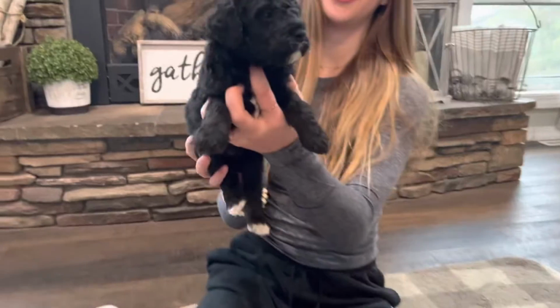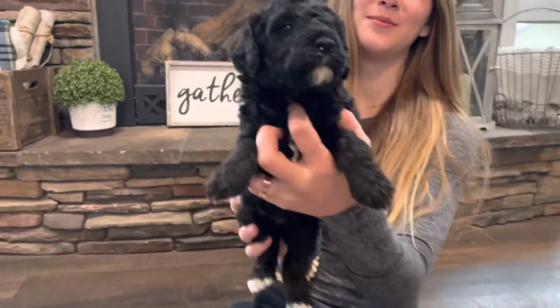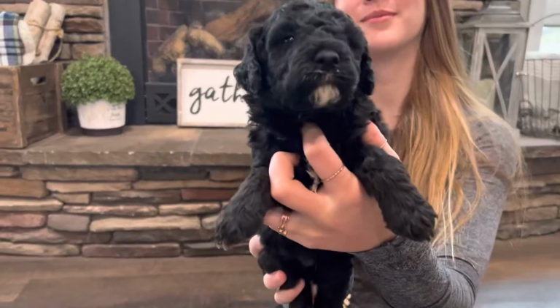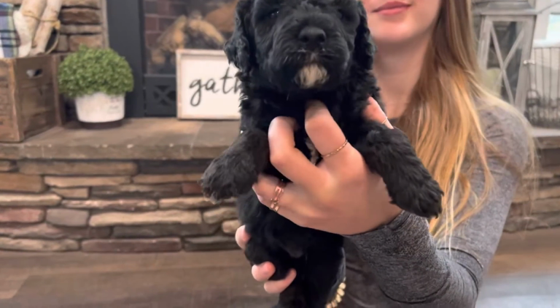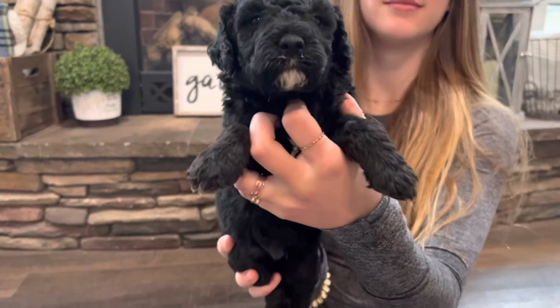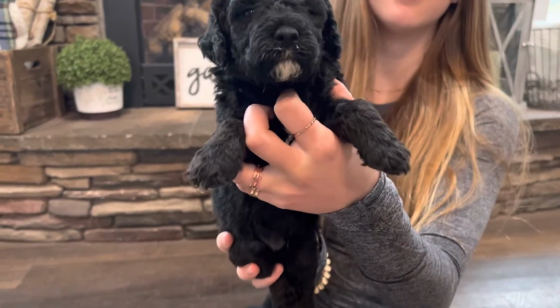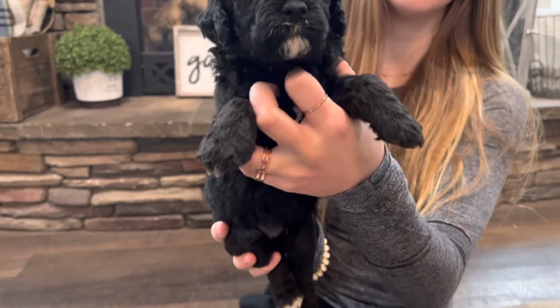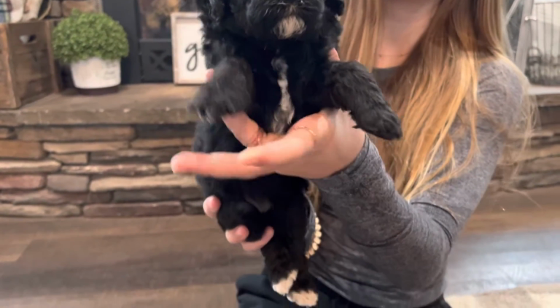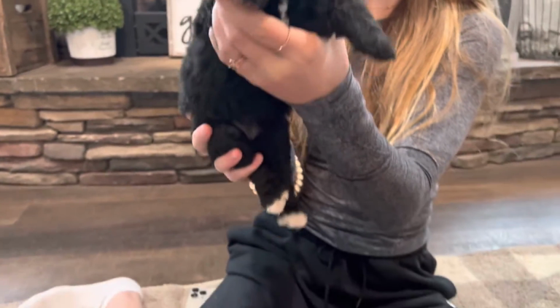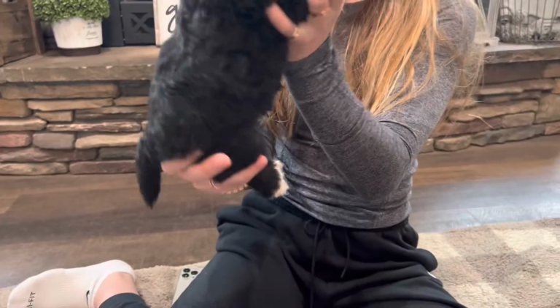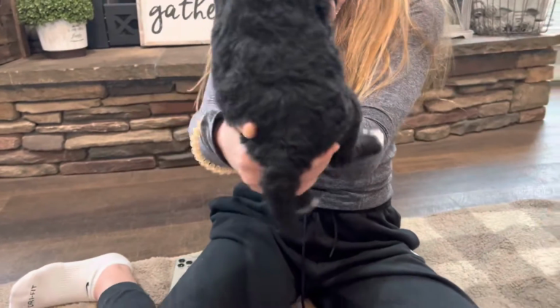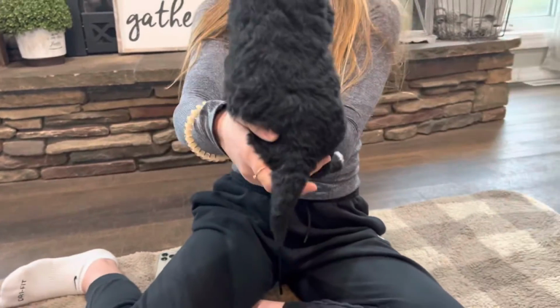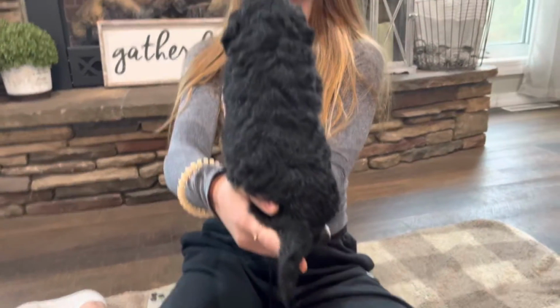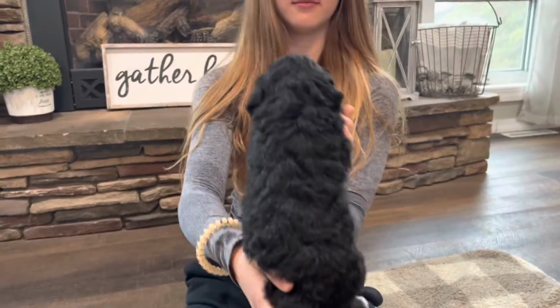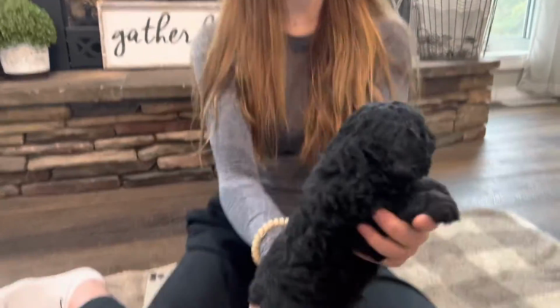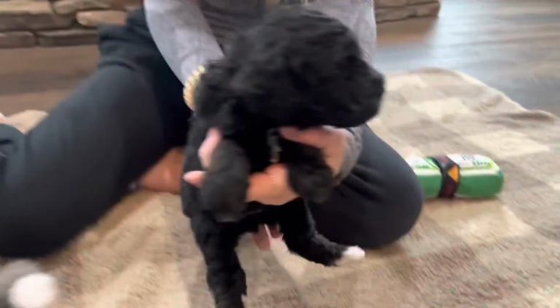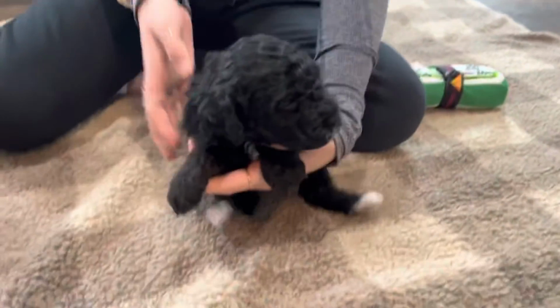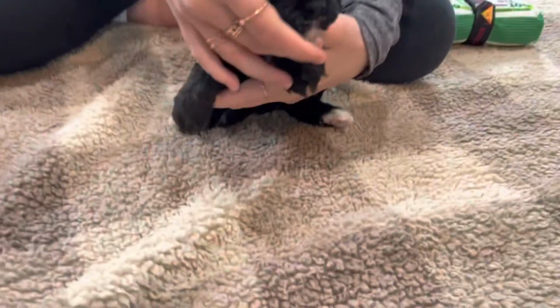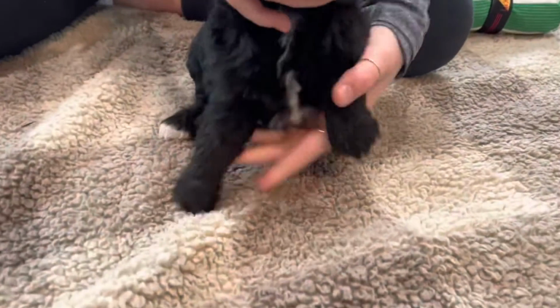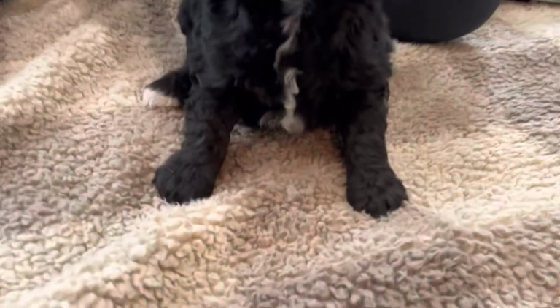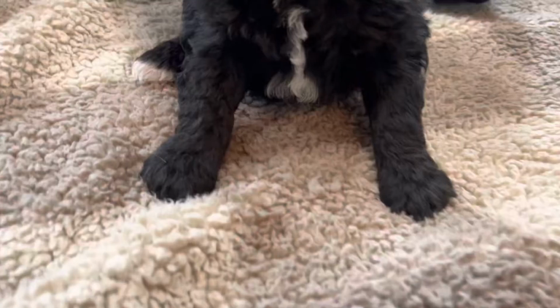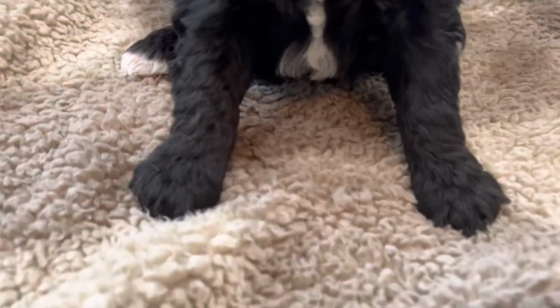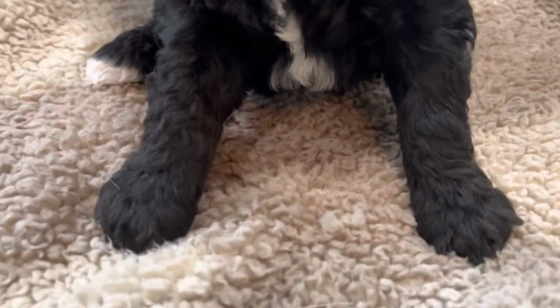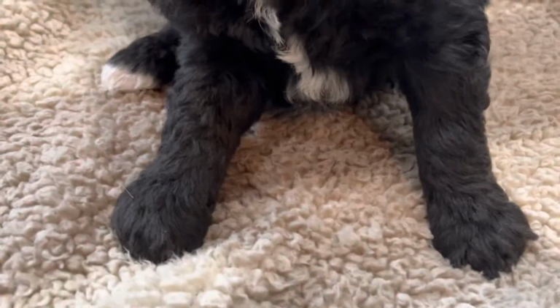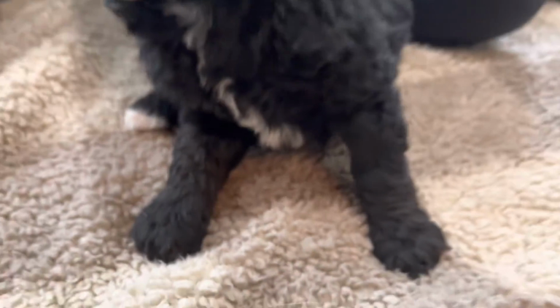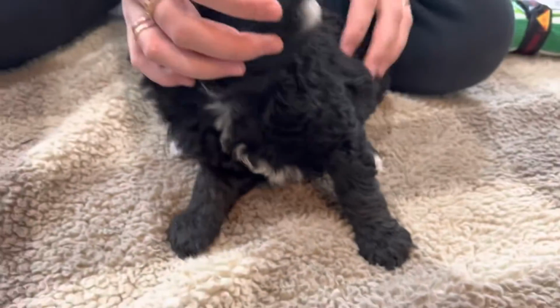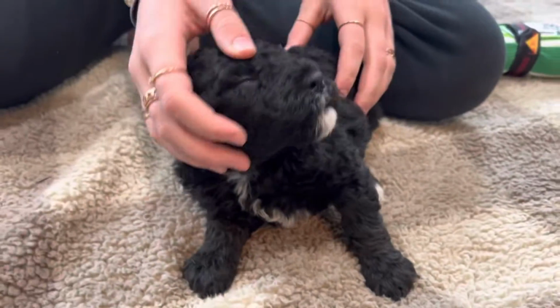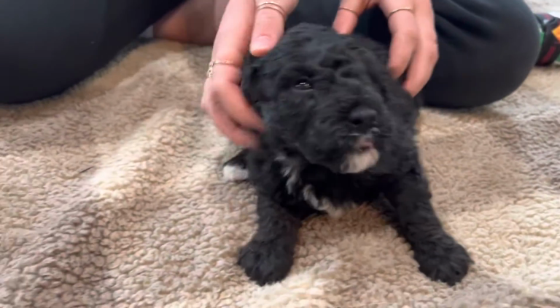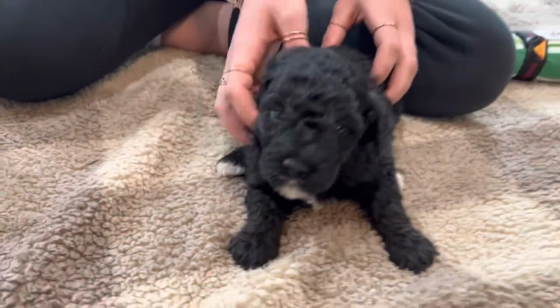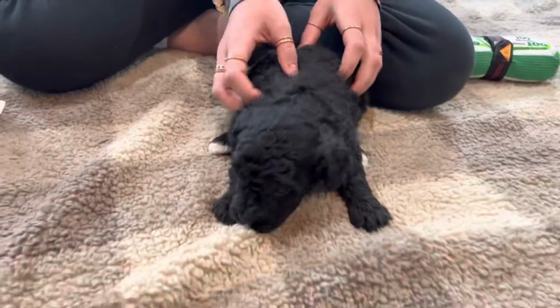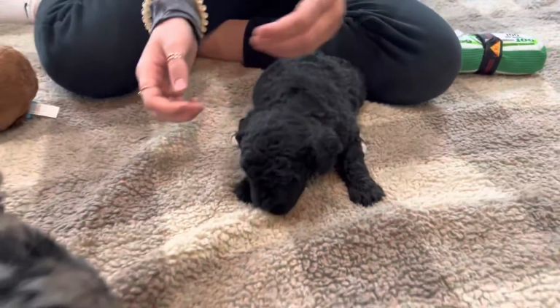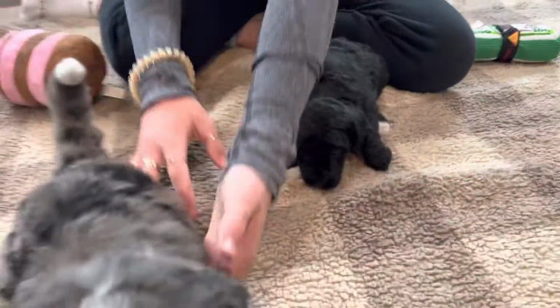He's got a little white on the tip of his nose and his paws. You can see his legs are turning brown there.